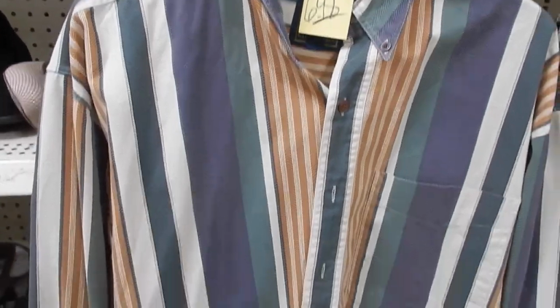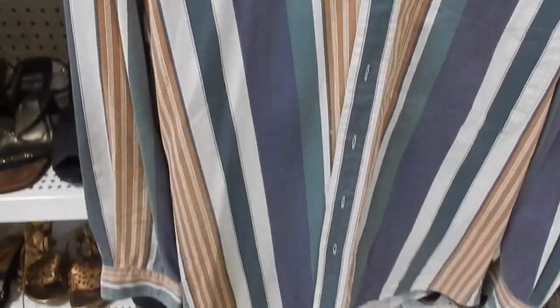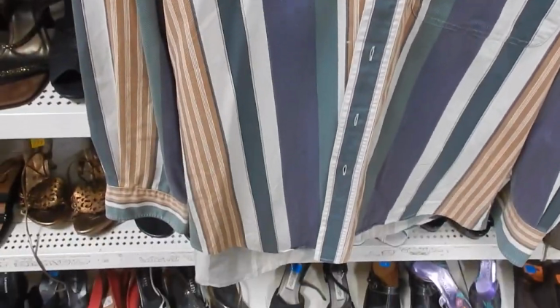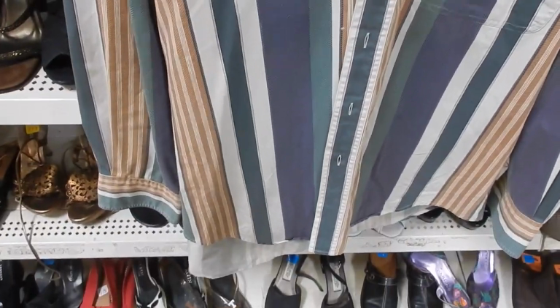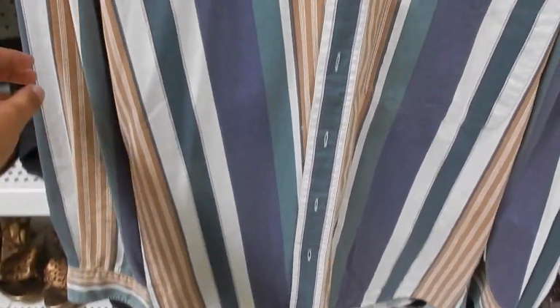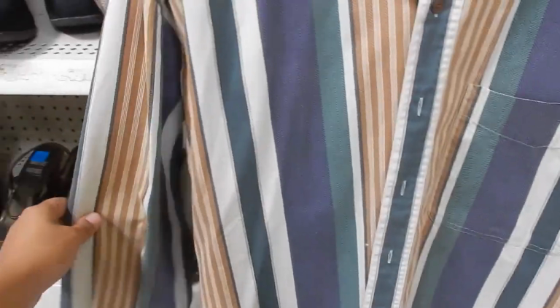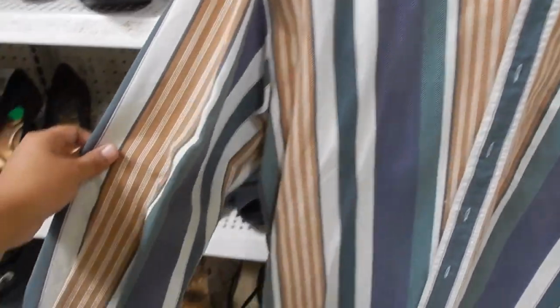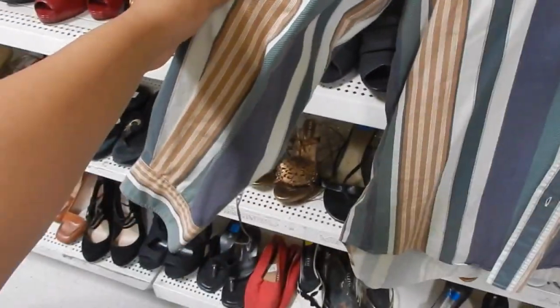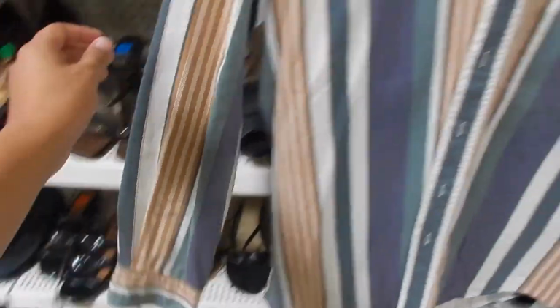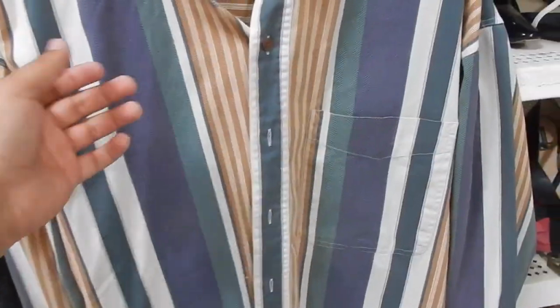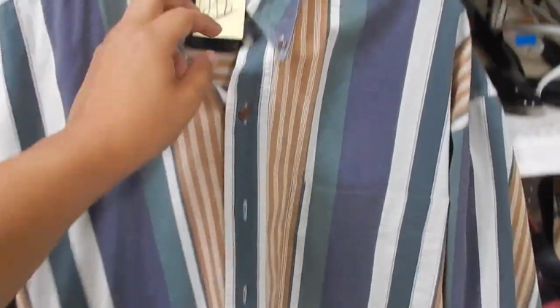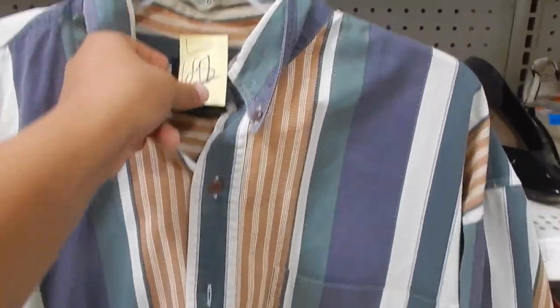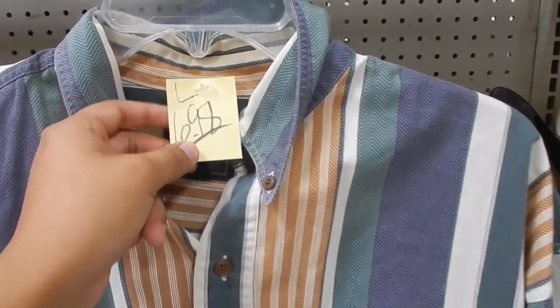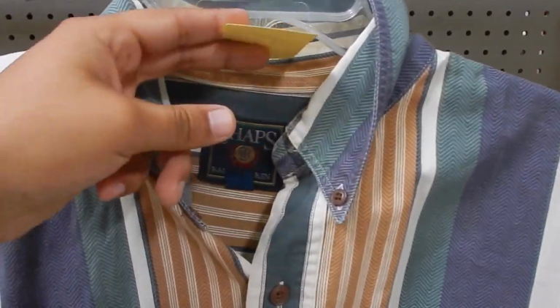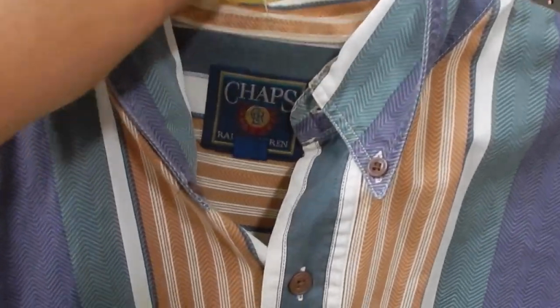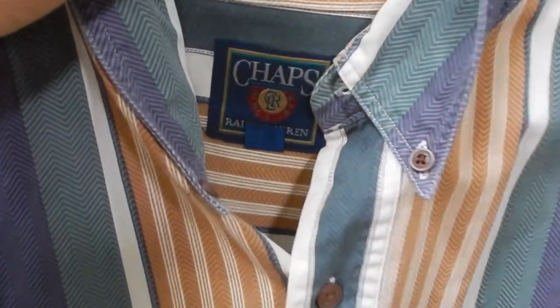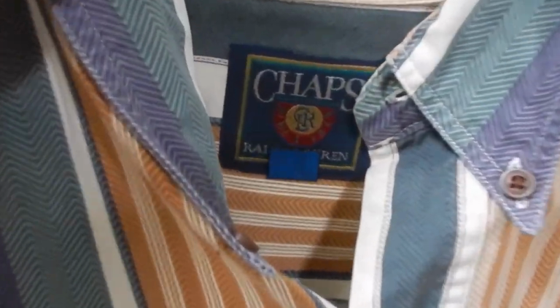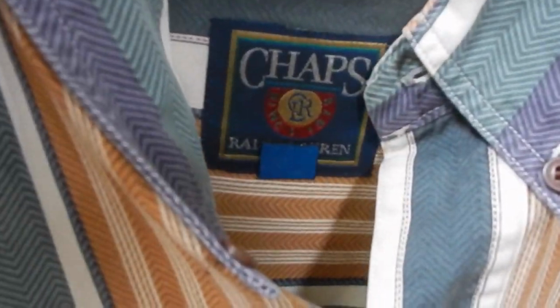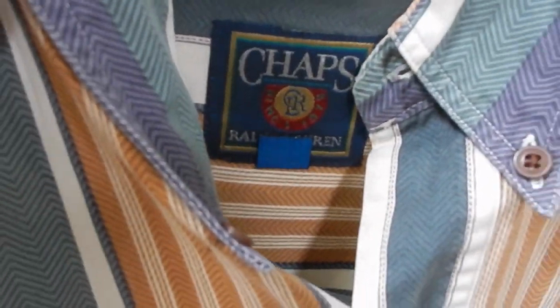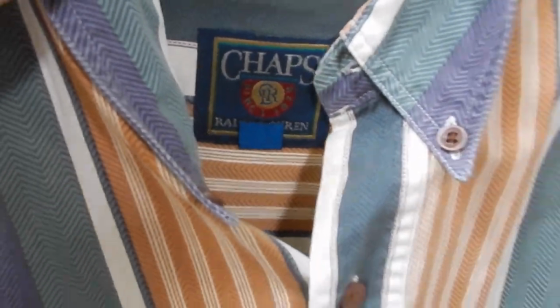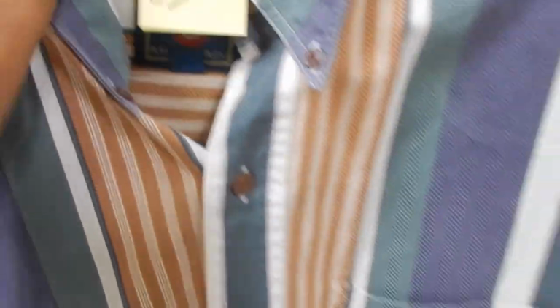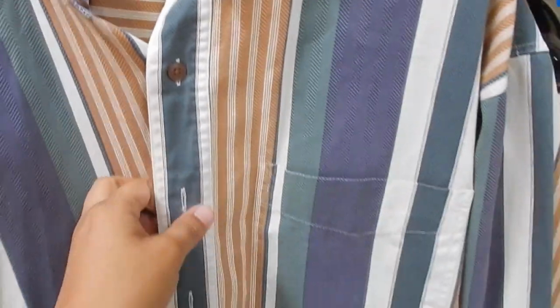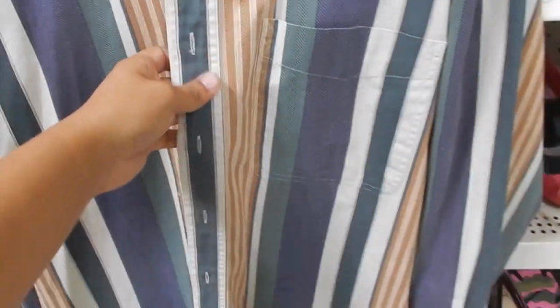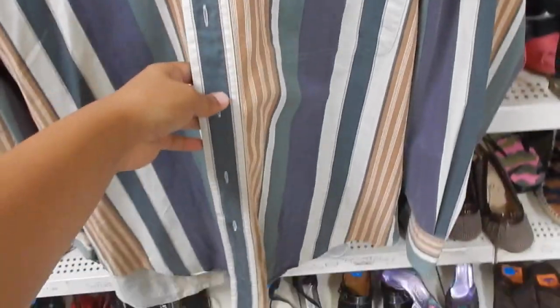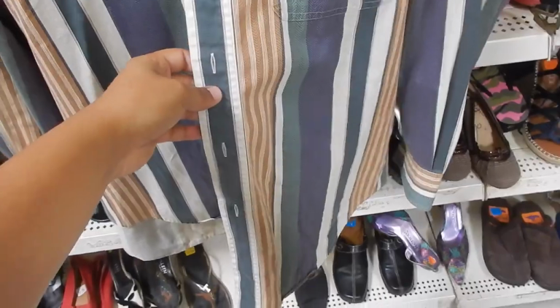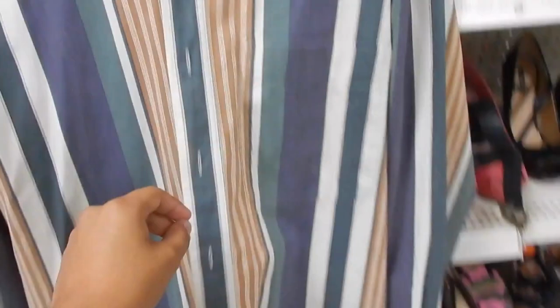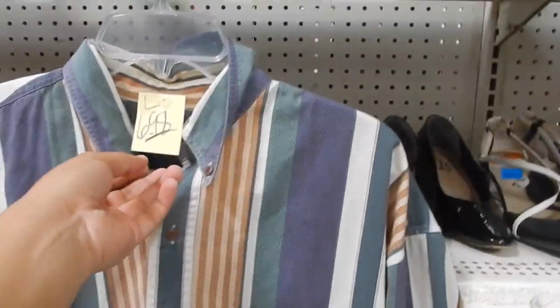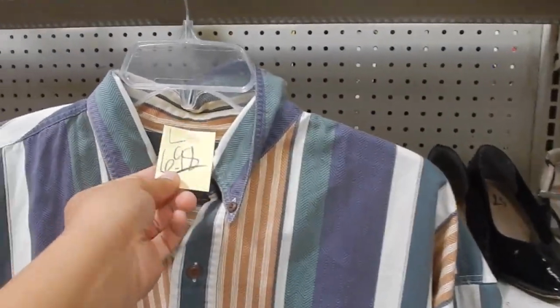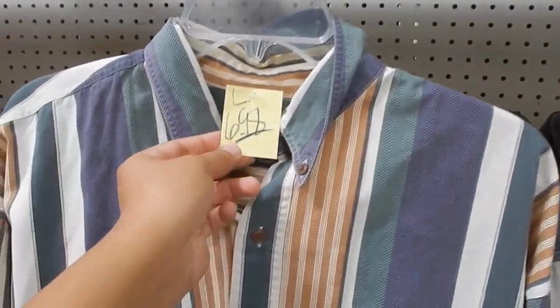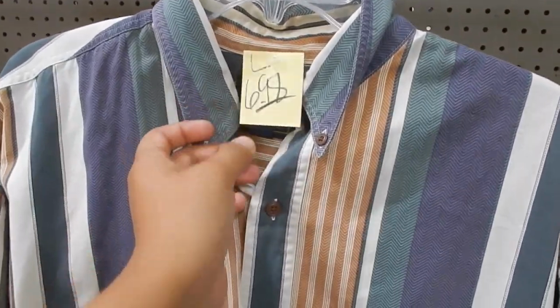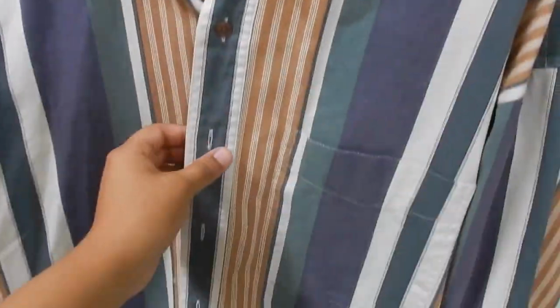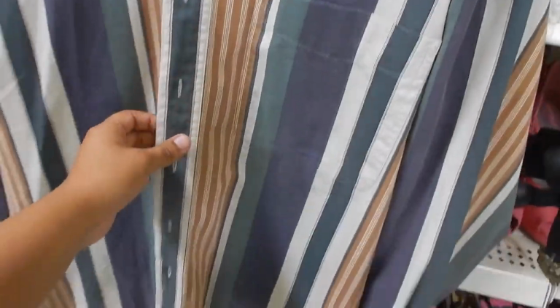Got this Chaps by Ralph Lauren stripe button-up for $6.98. Got that old-school Chaps by Ralph Lauren tag in there. No tags on the outside, but they're kind of staining. They want $7, size large.